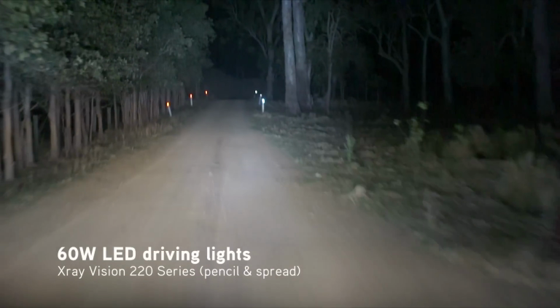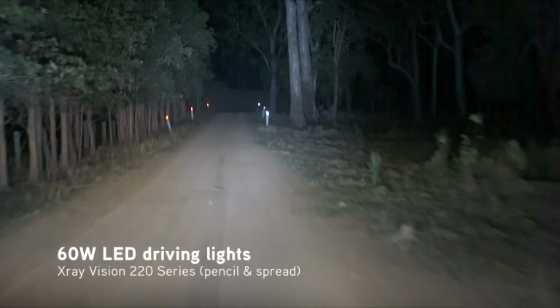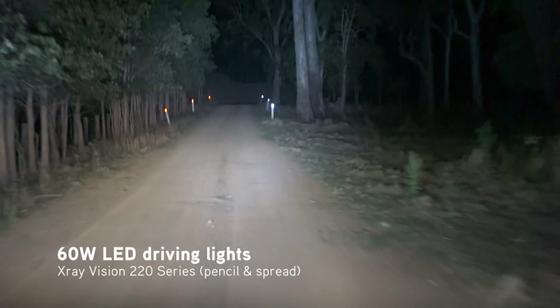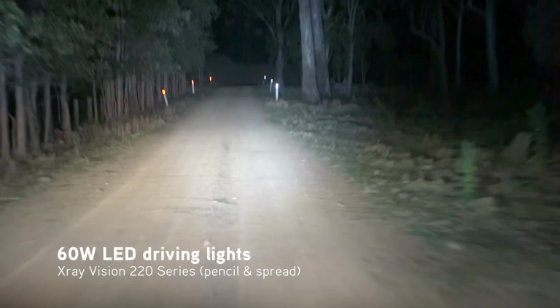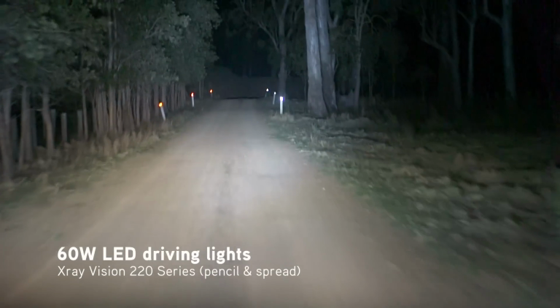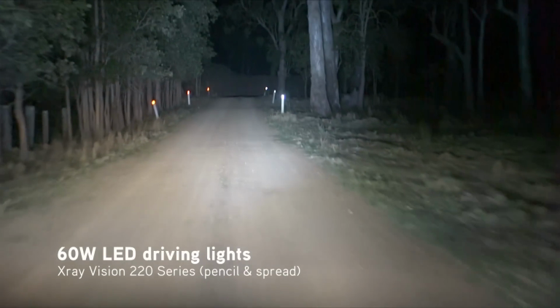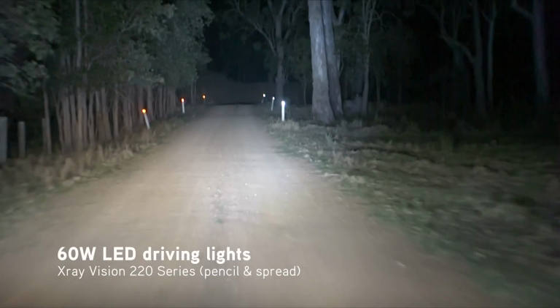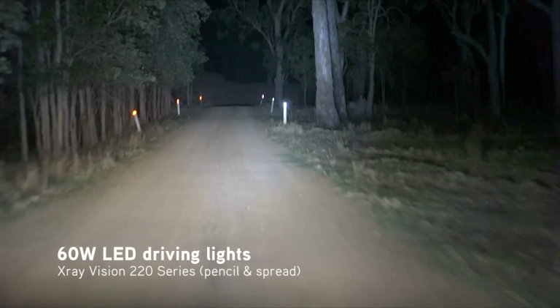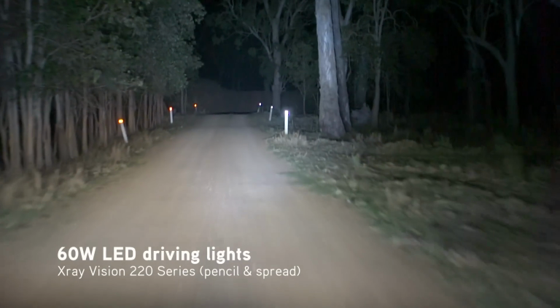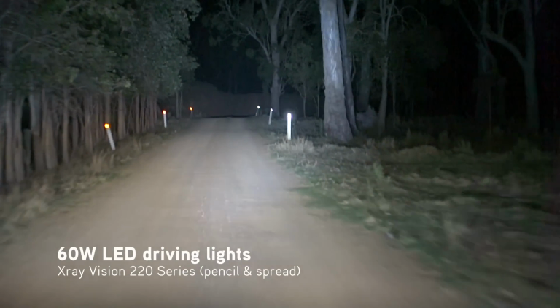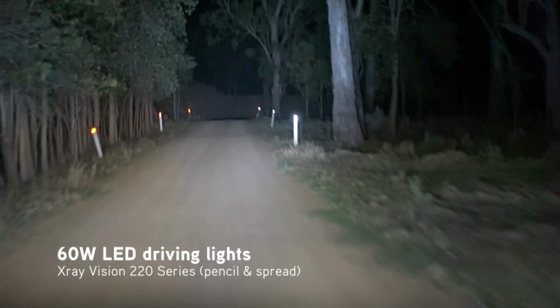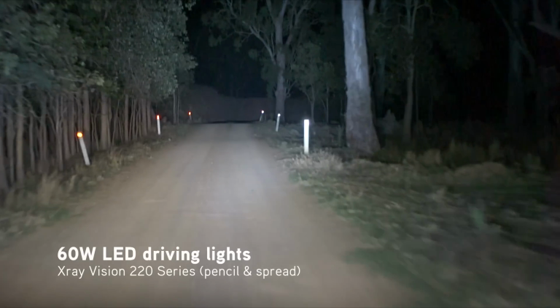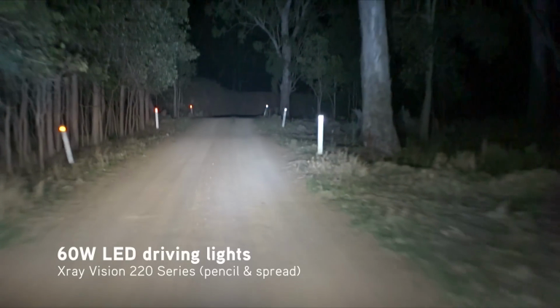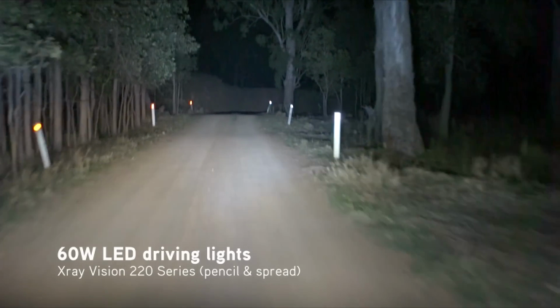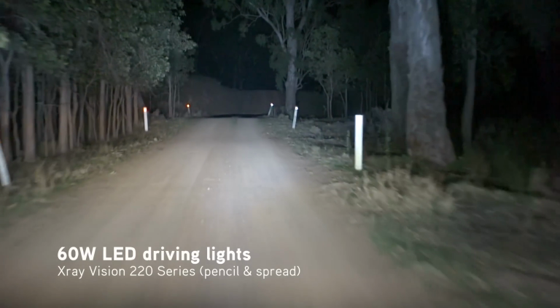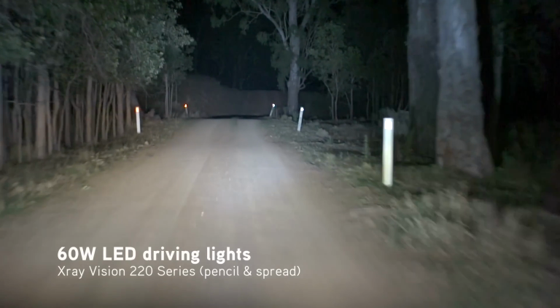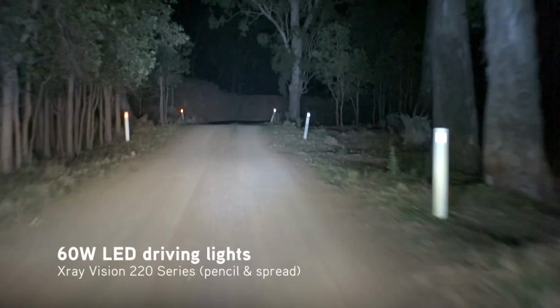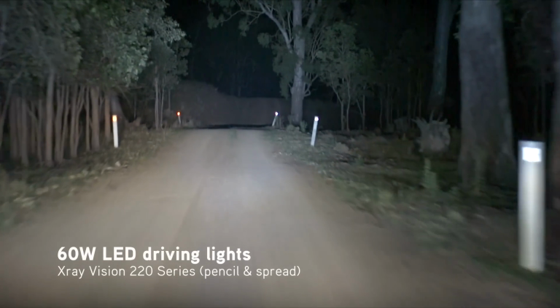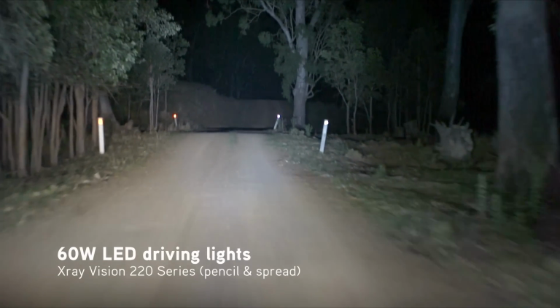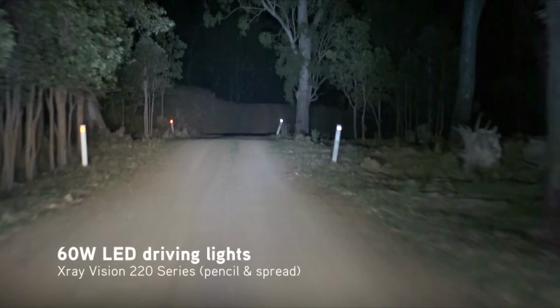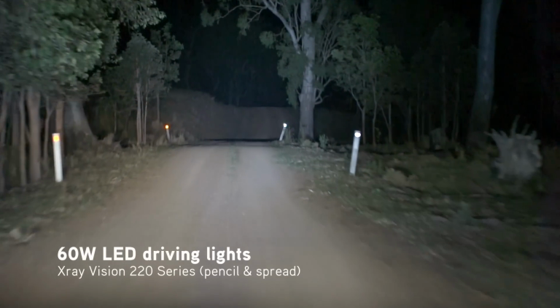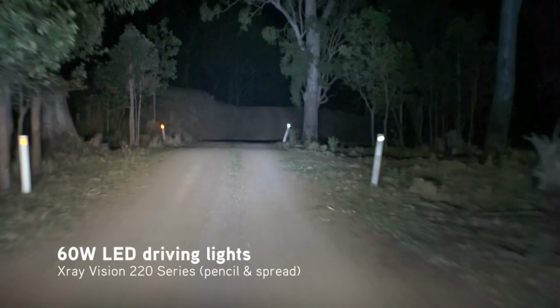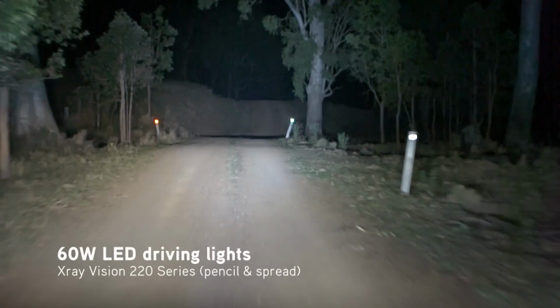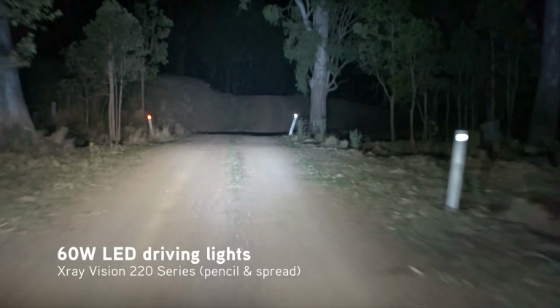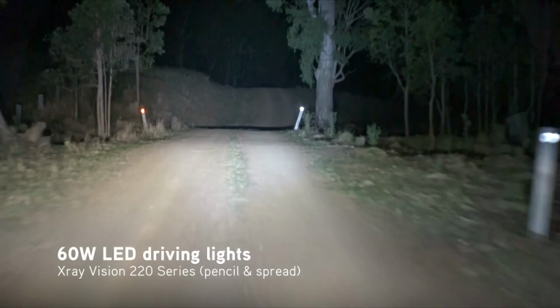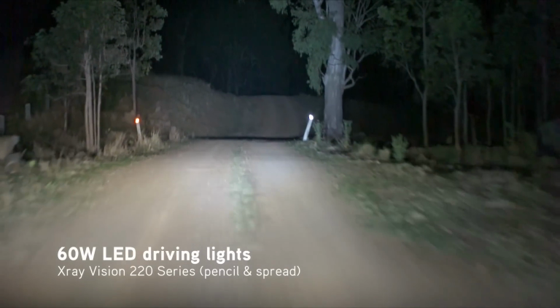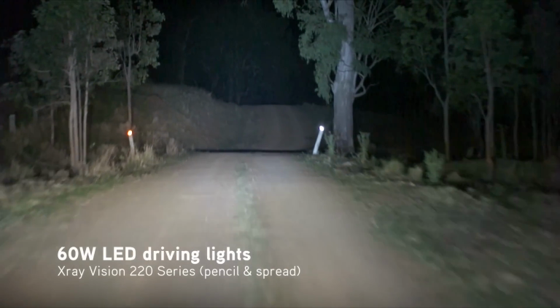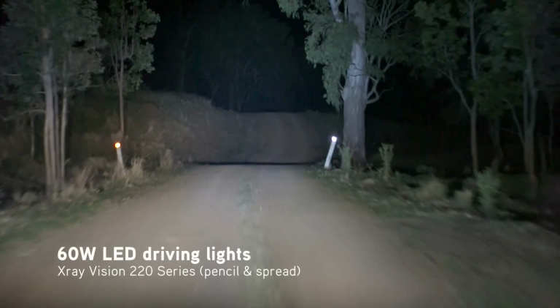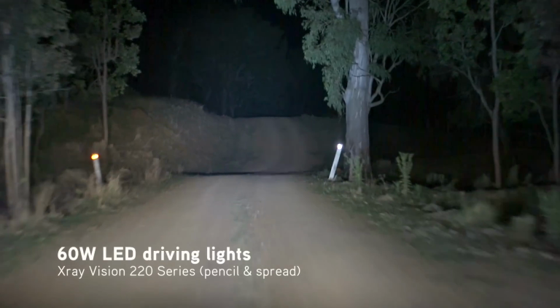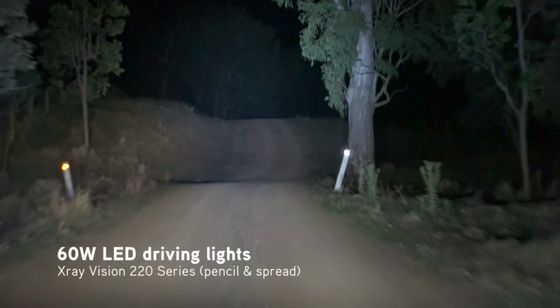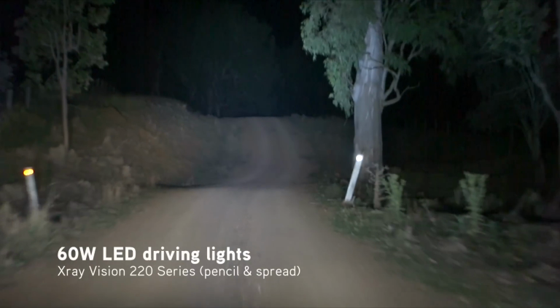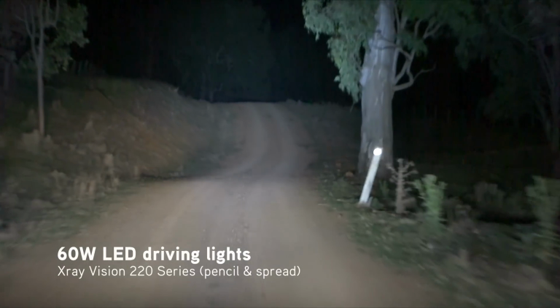The state-of-the-art quad-optic LEDs don't have the same distance as the HIDs, but you'll notice a lot more light out to the sides of the track, thanks to the LED's wider beam patterns.